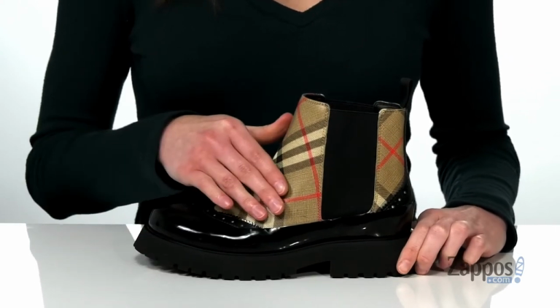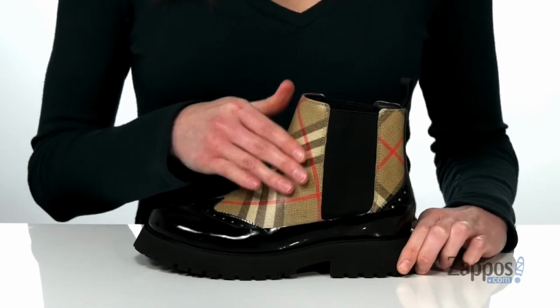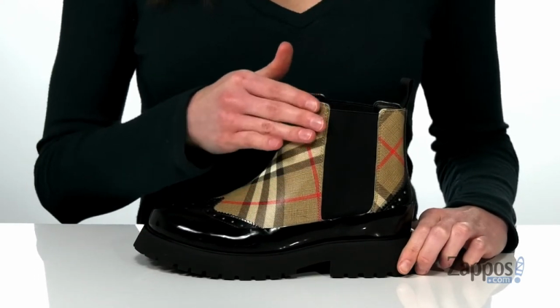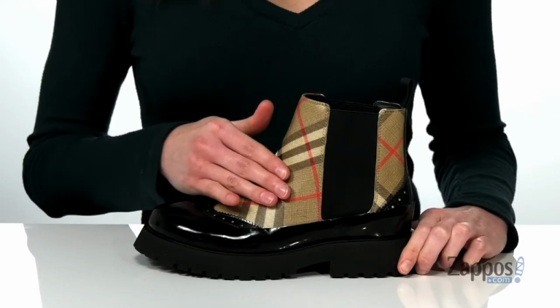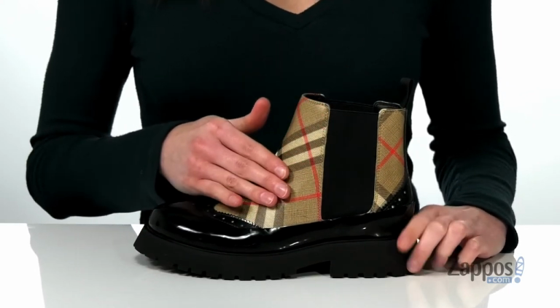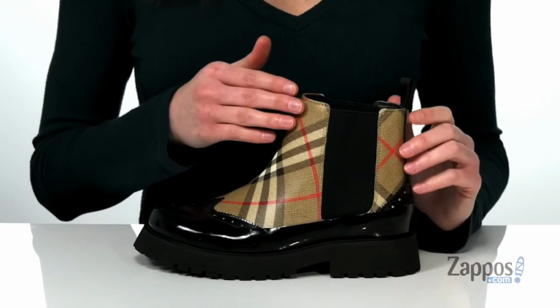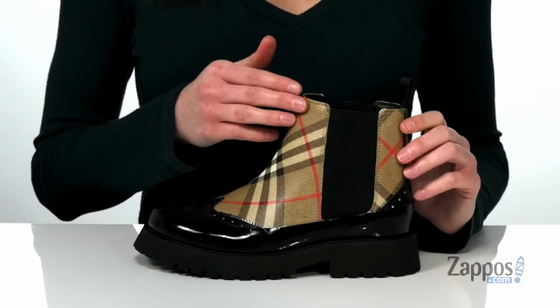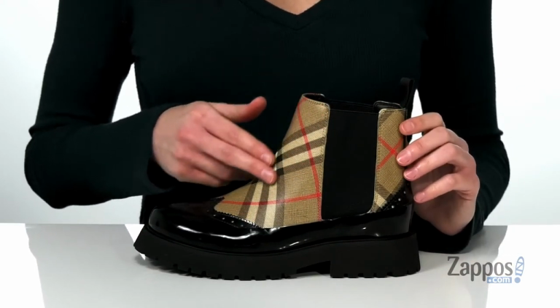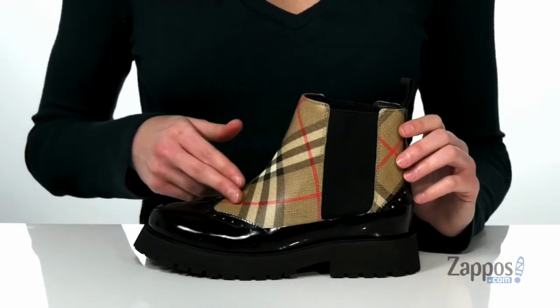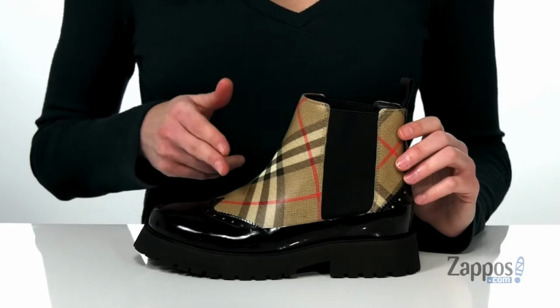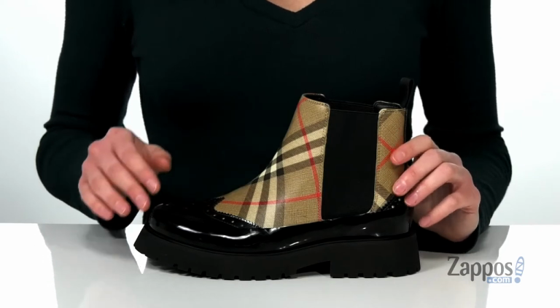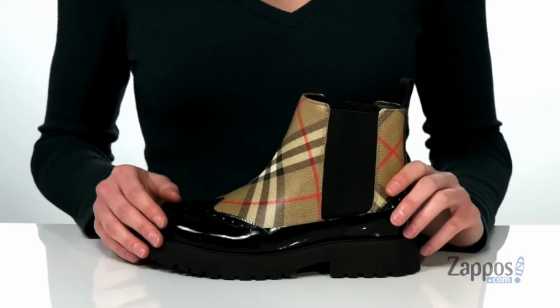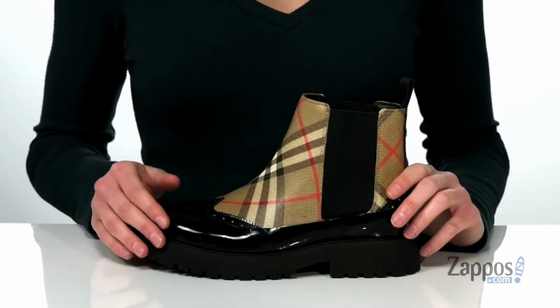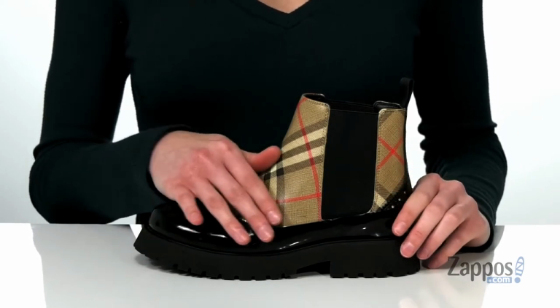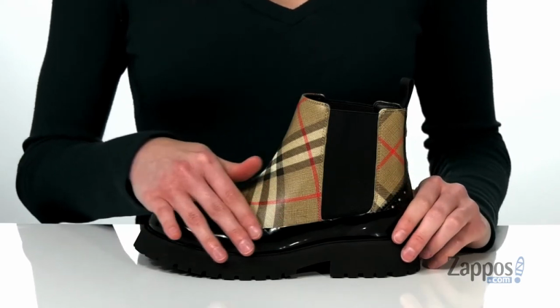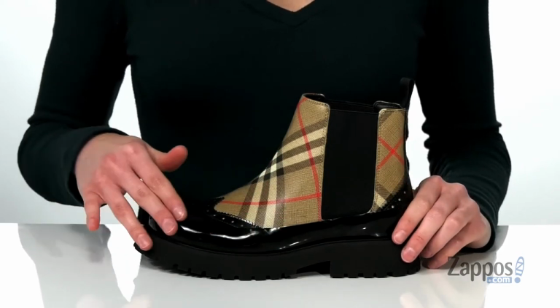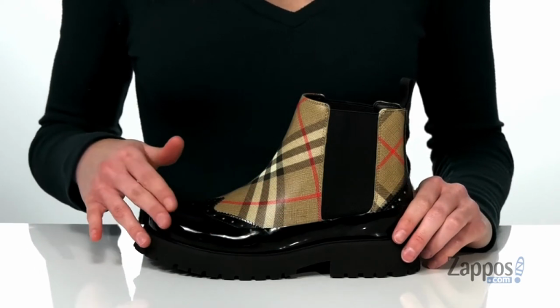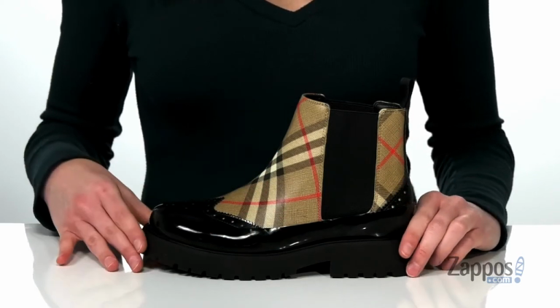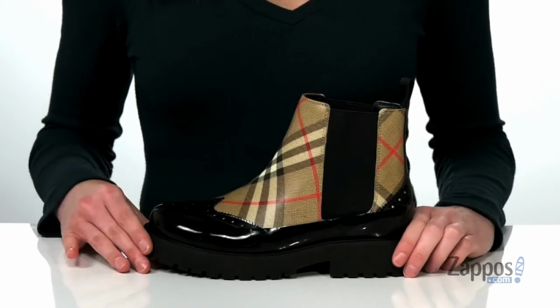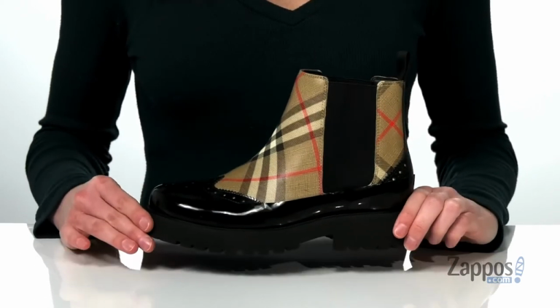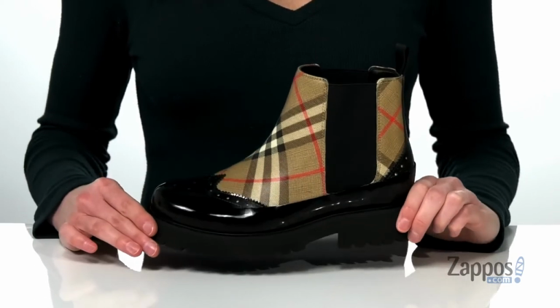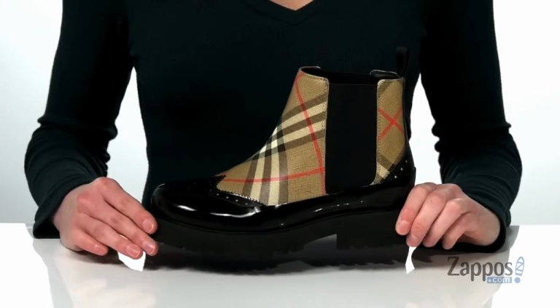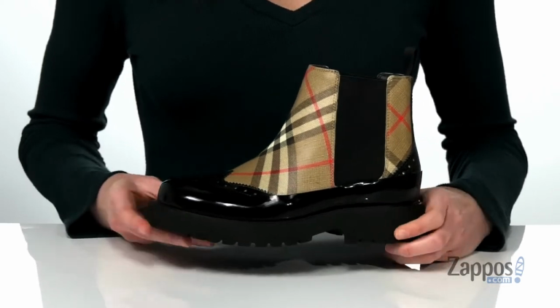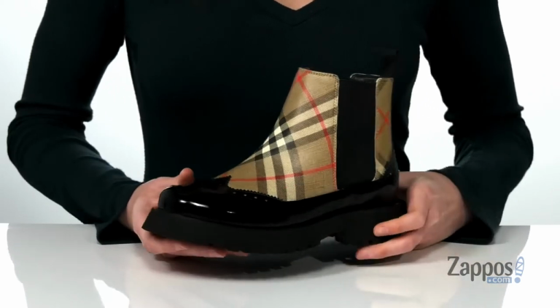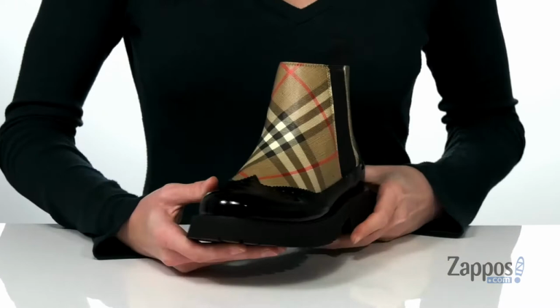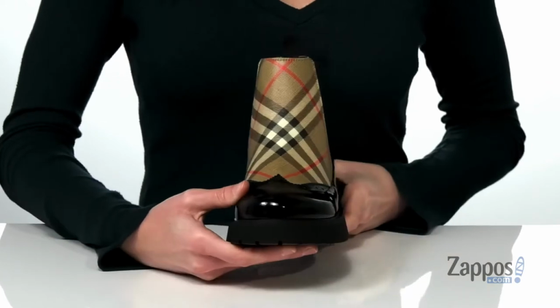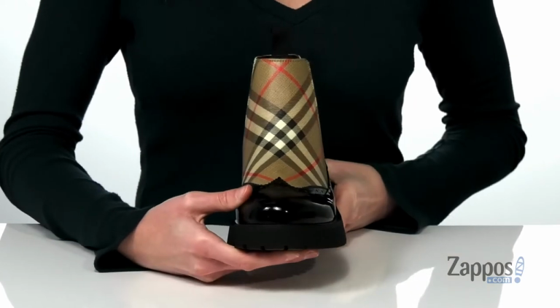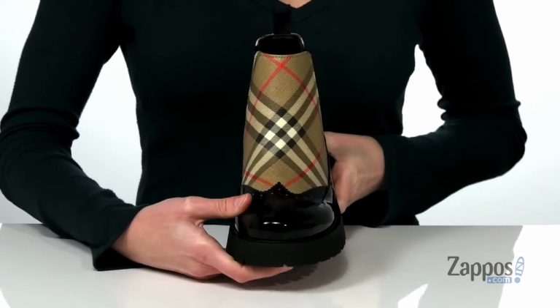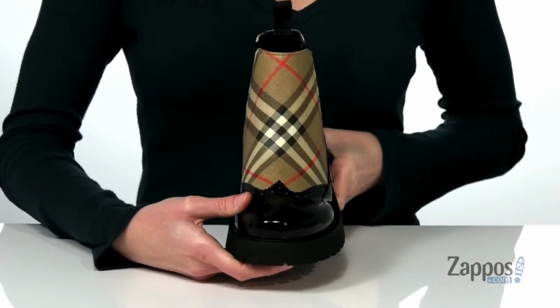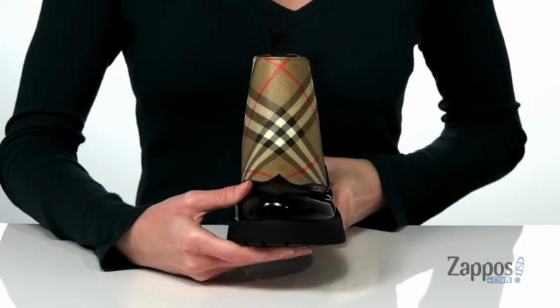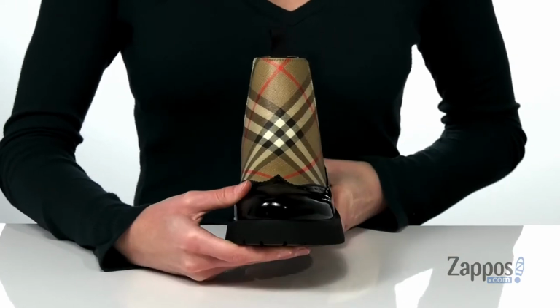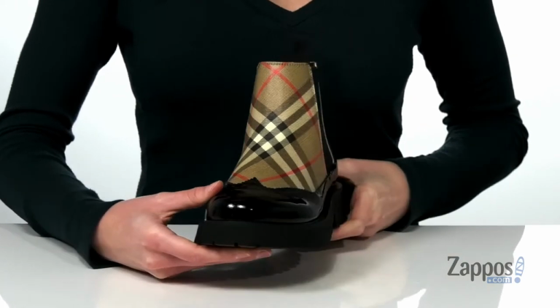The upper is made of a printed textile with the iconic Burberry plaid print, and they have shiny patent finish leather overlays with a broguing wingtip detail at the toe.